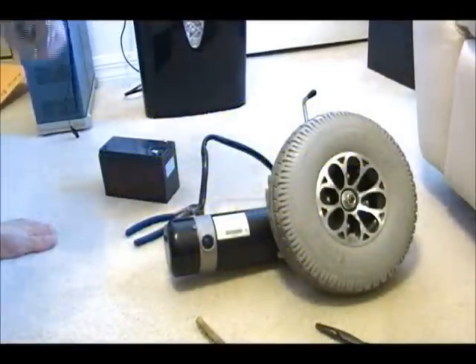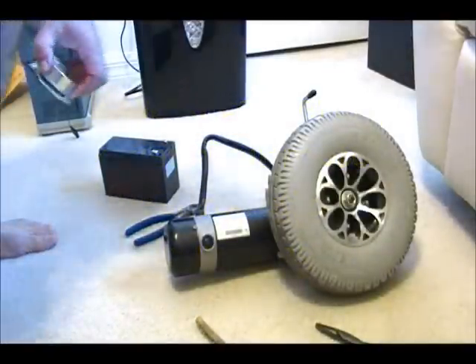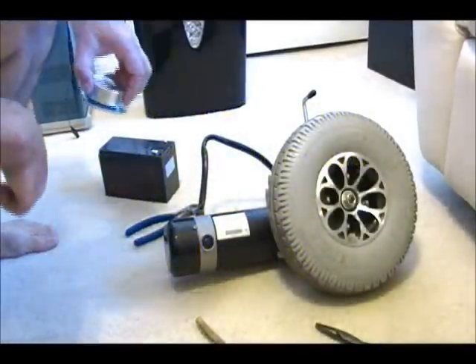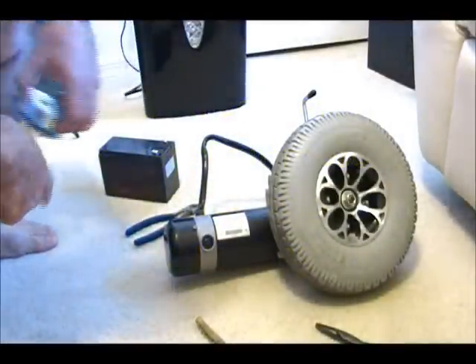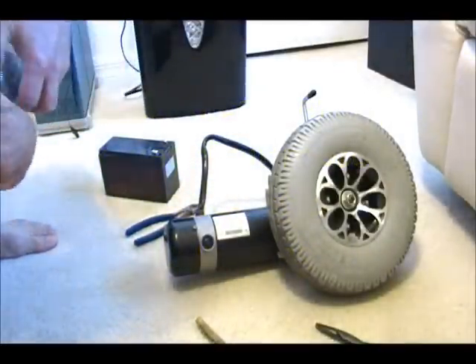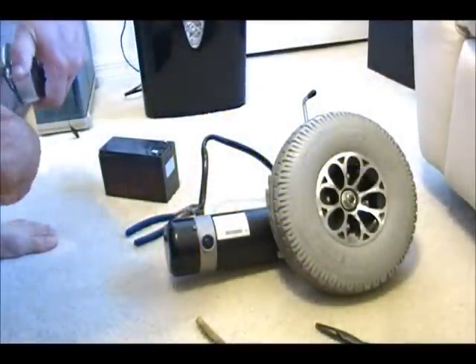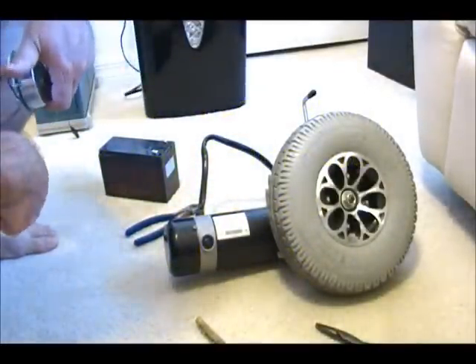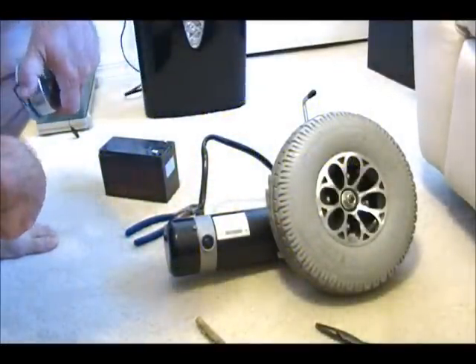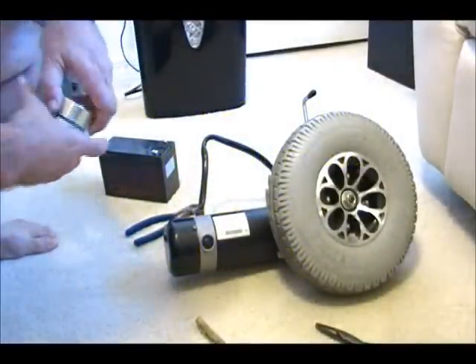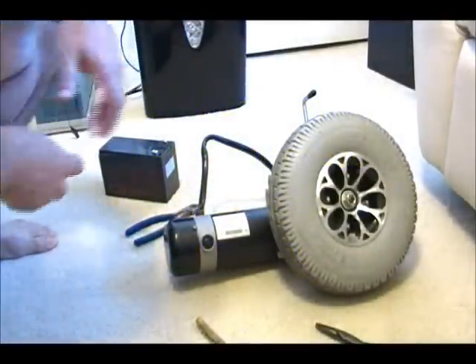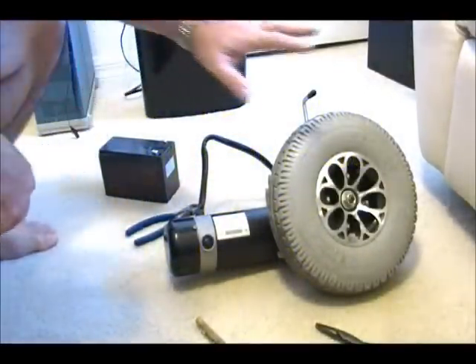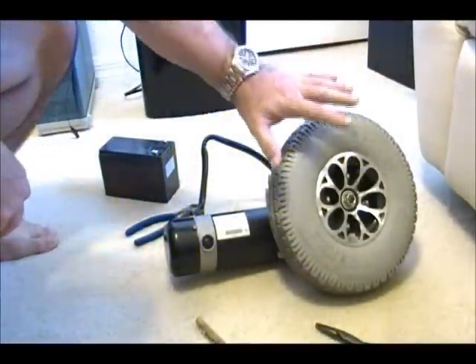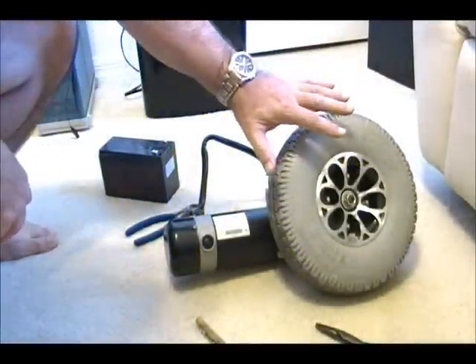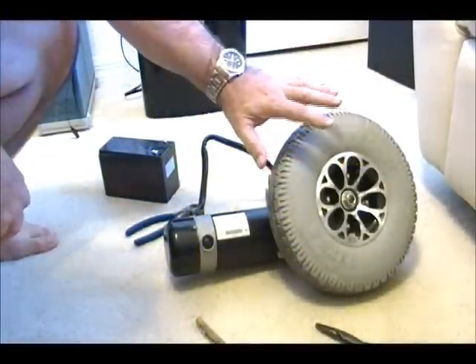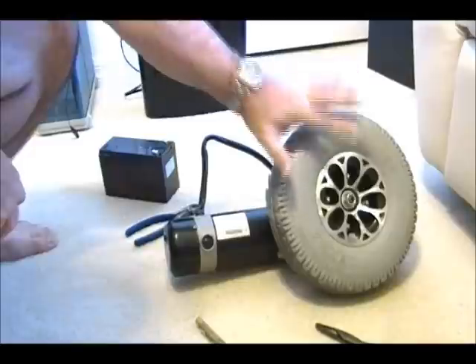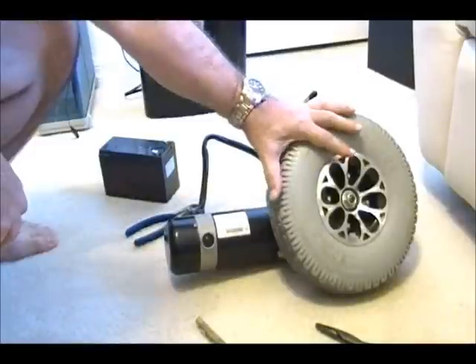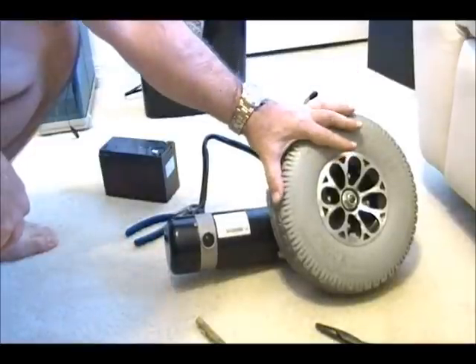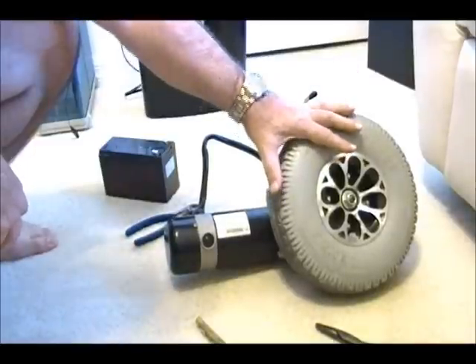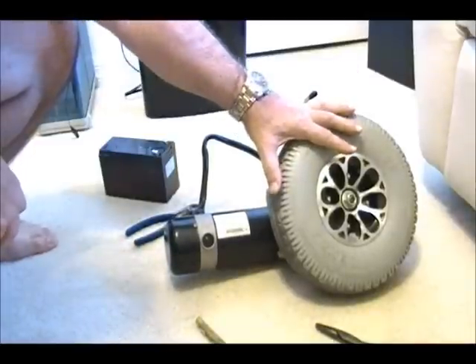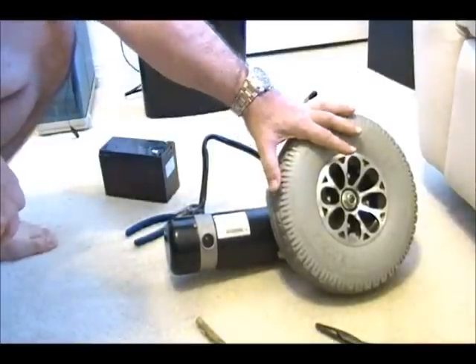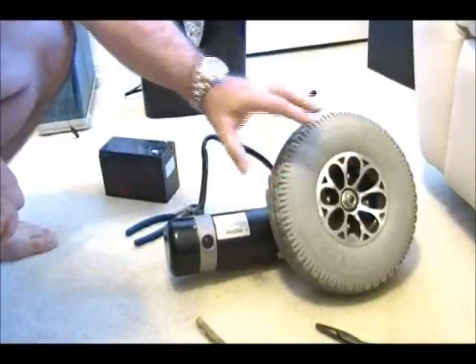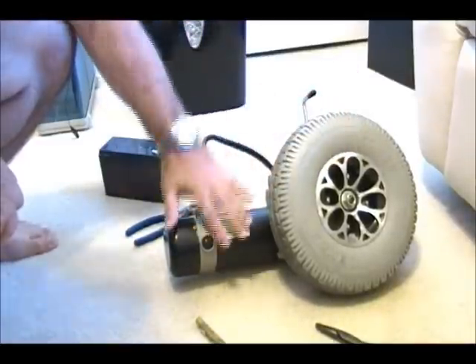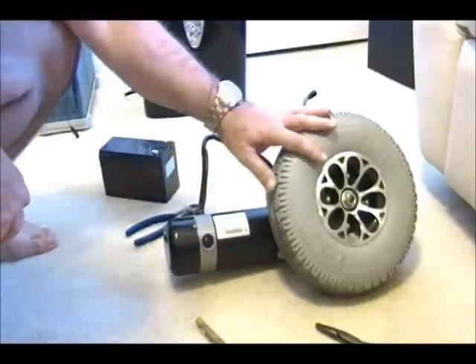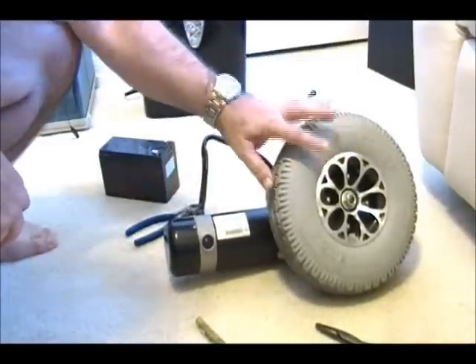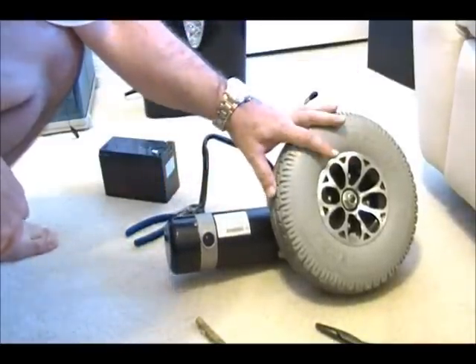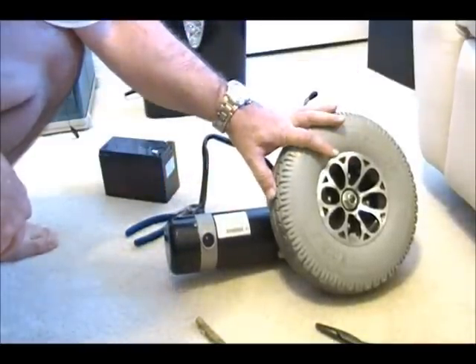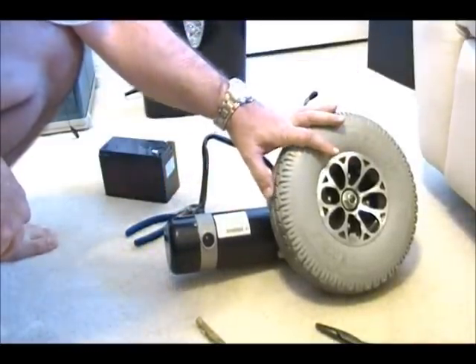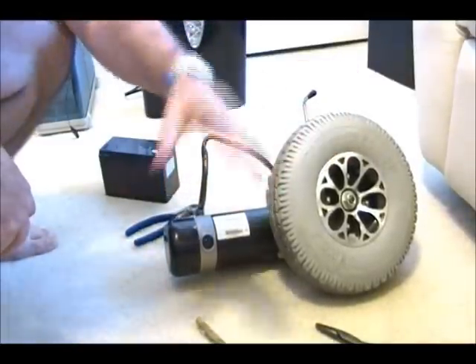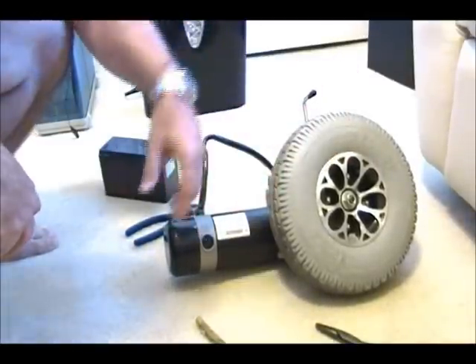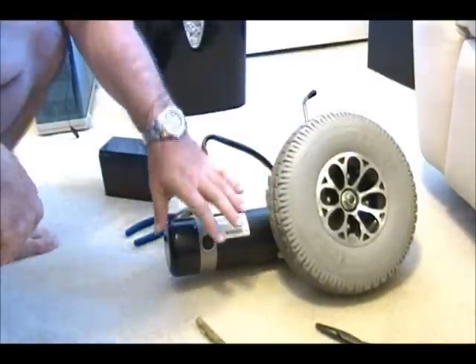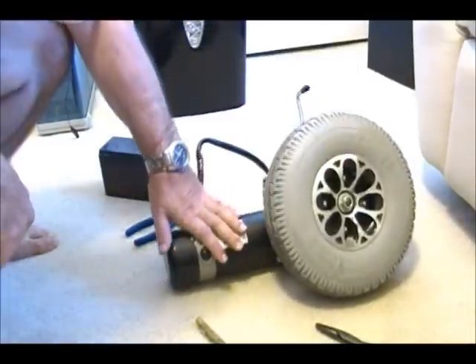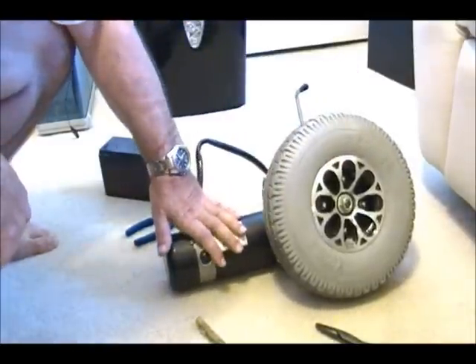Hello, today we're going to show you how to use a power chair motor wheel assembly and use it for robotic purposes.